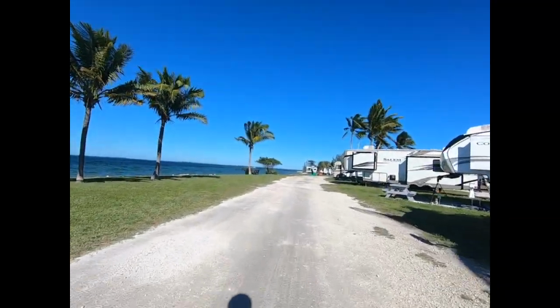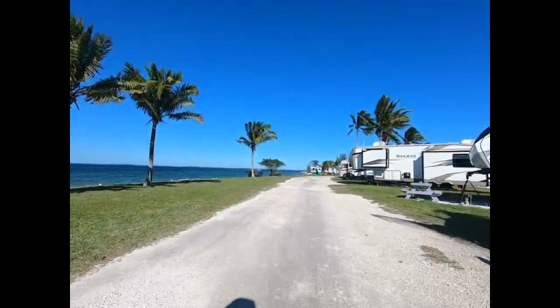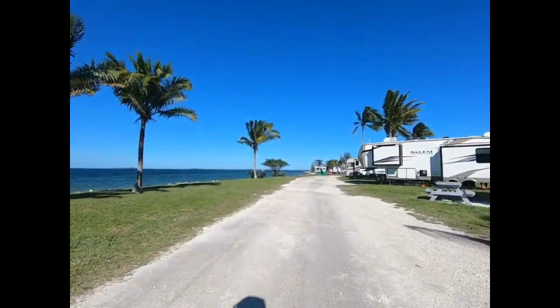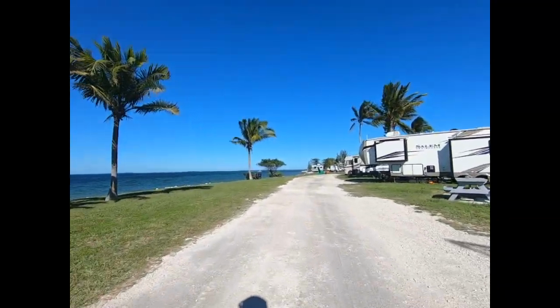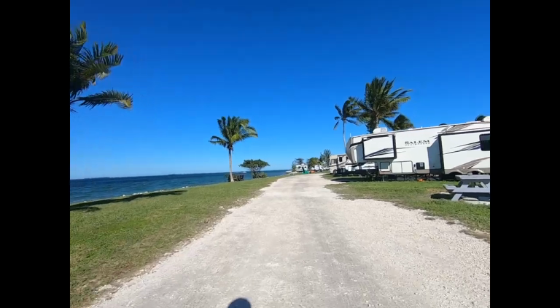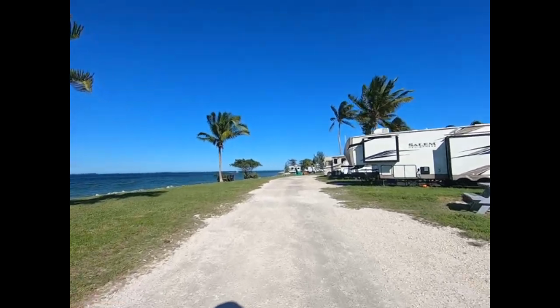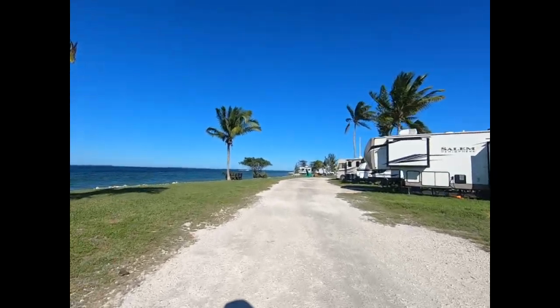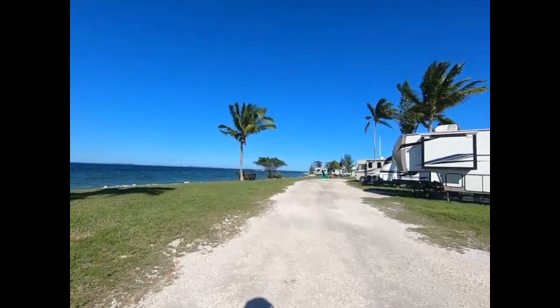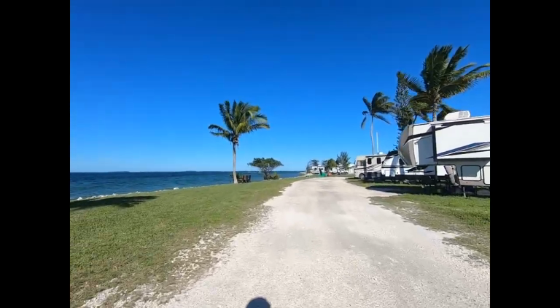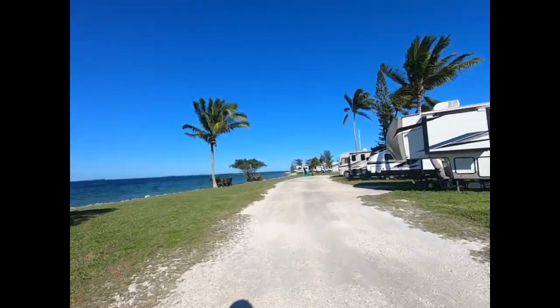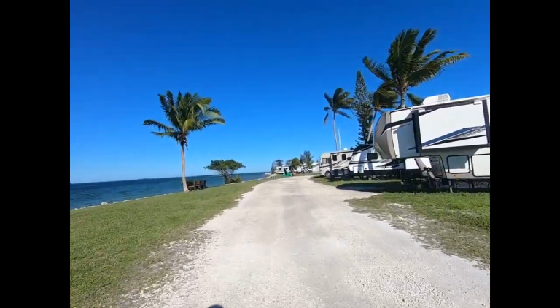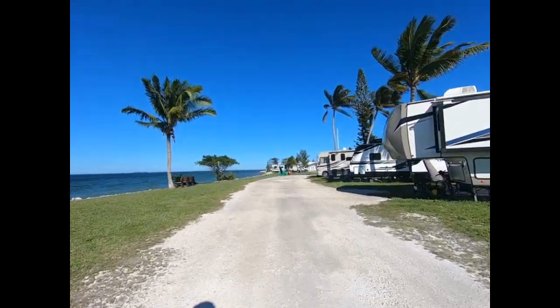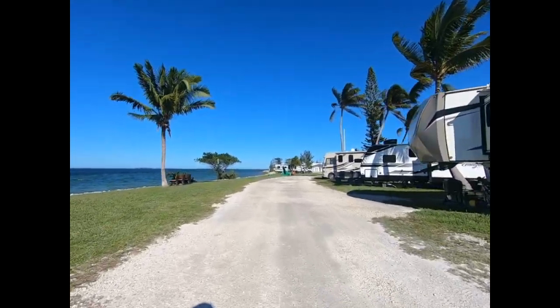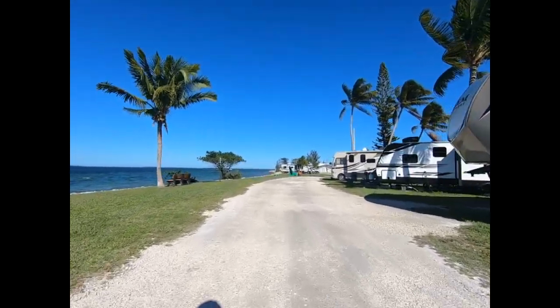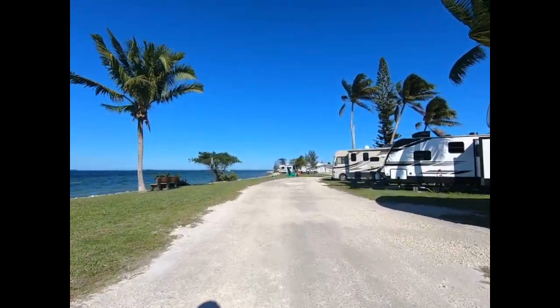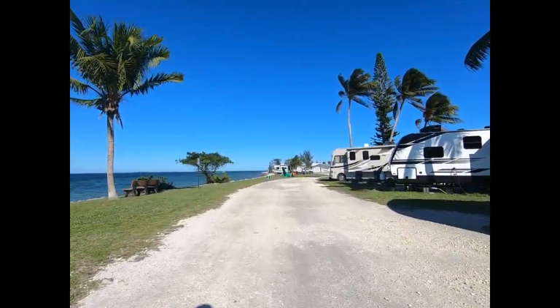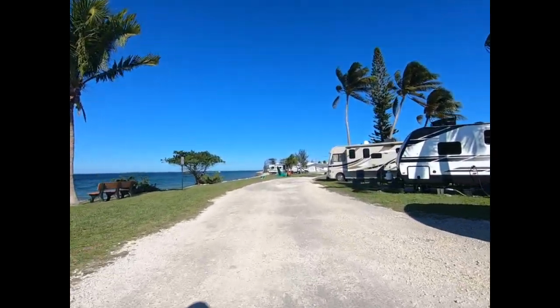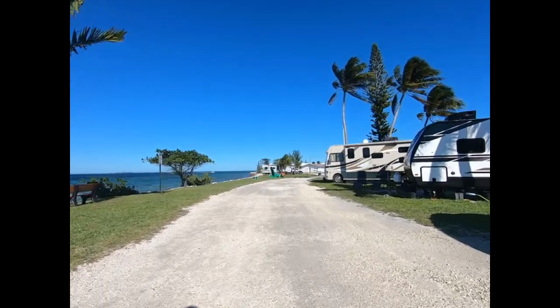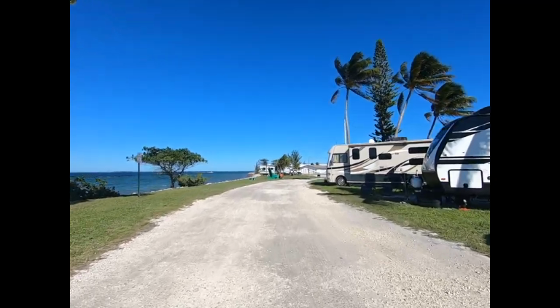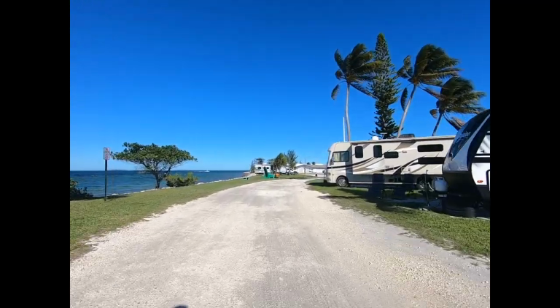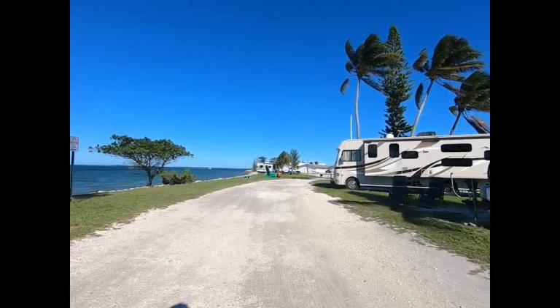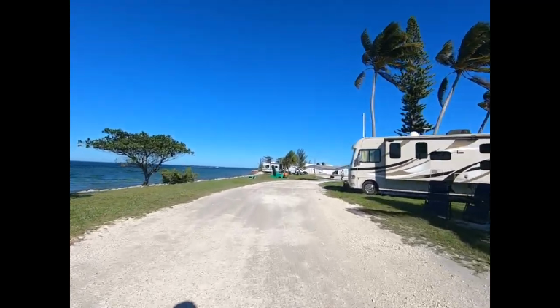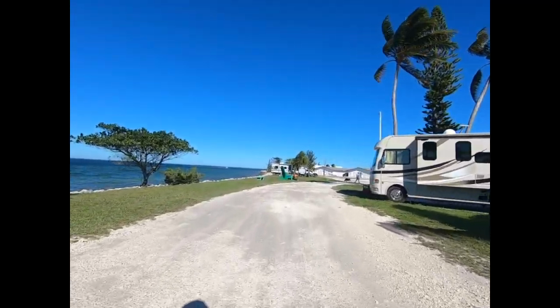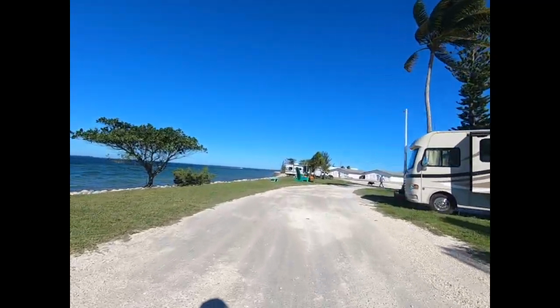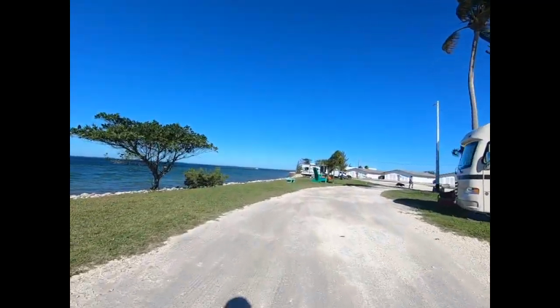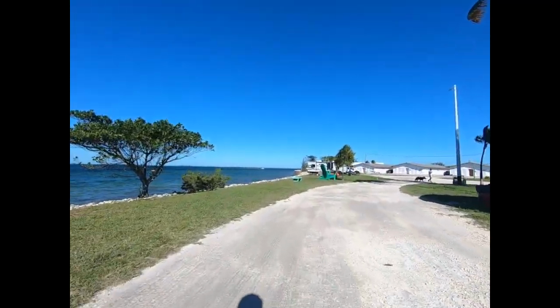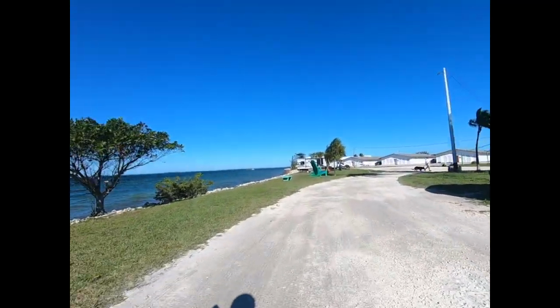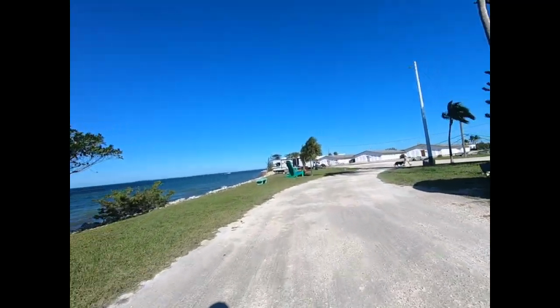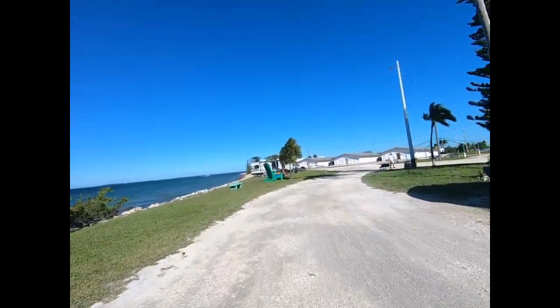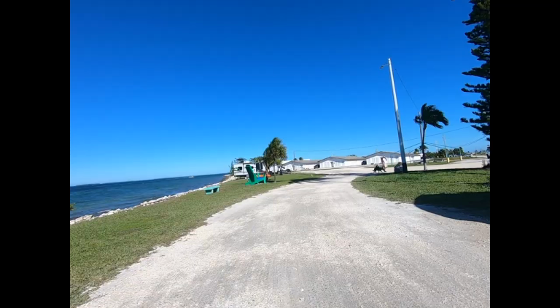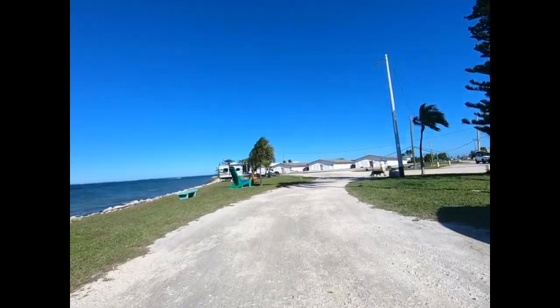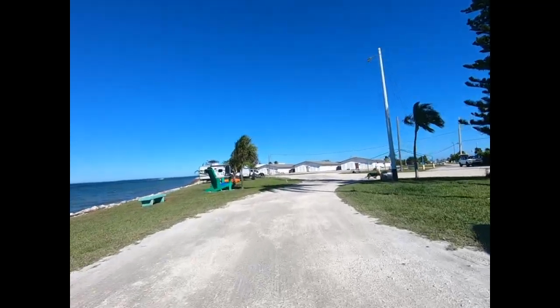Shall we go for a bike ride? Let's take a tour around Sigsbee Park, which is part of Naval Air Station Key West. What an opportunity for those who have served or are serving.